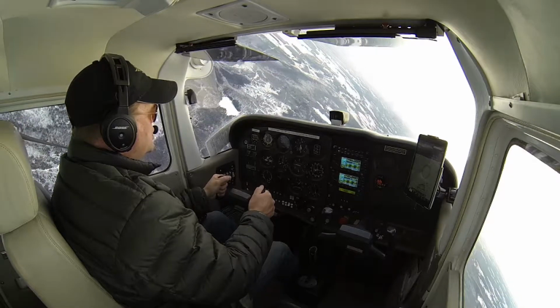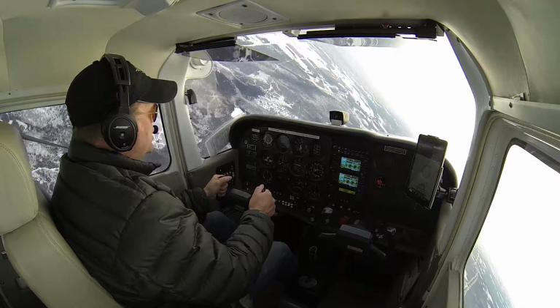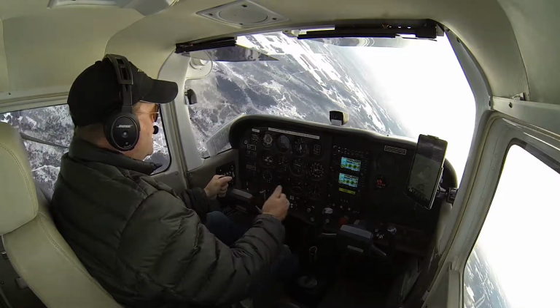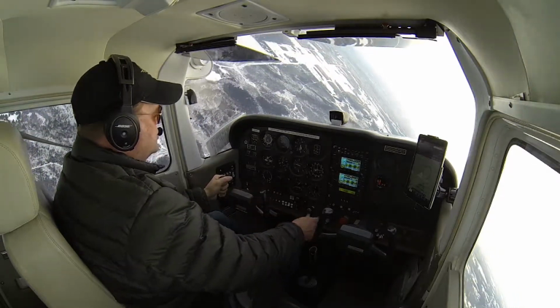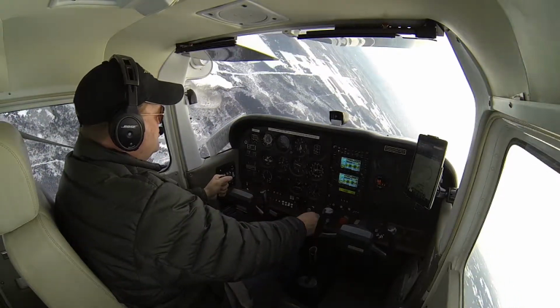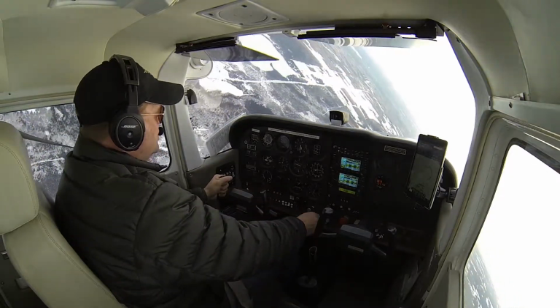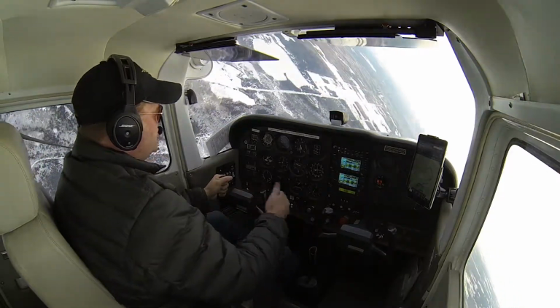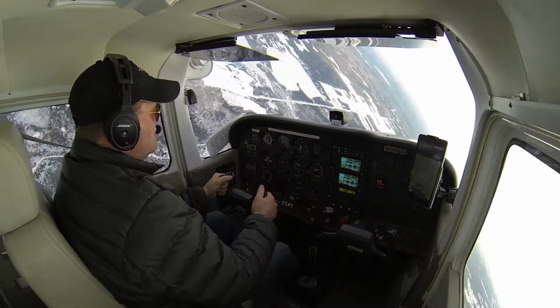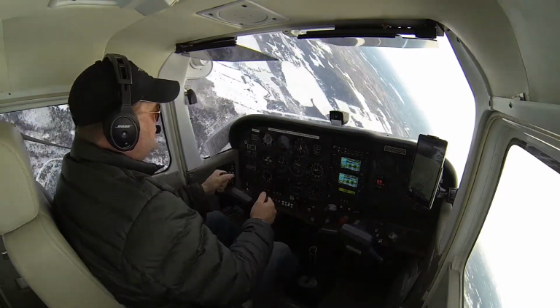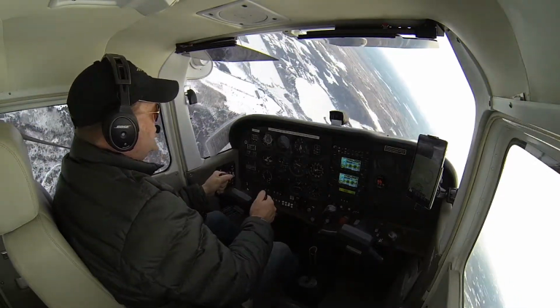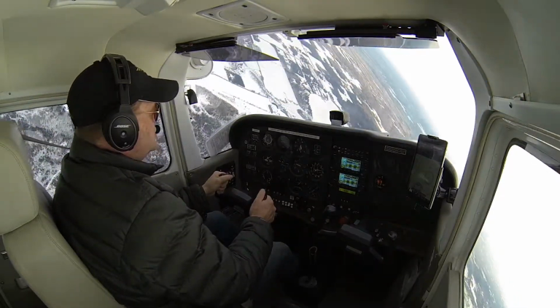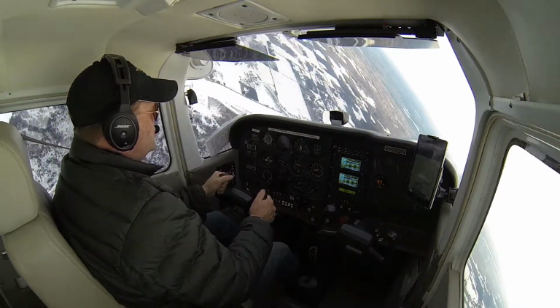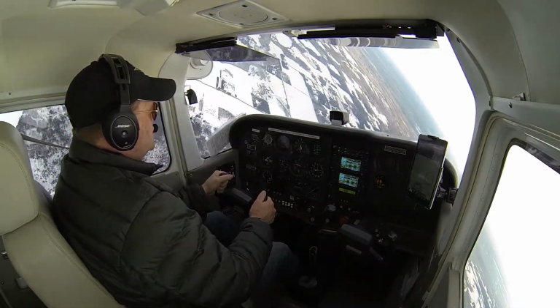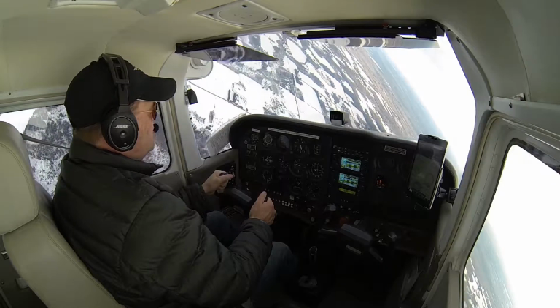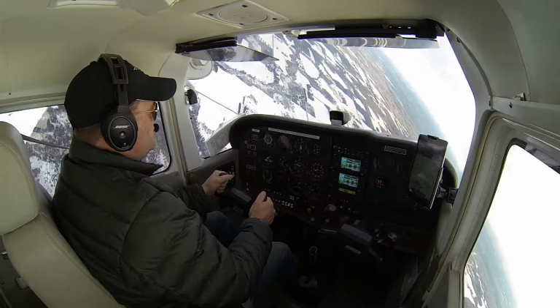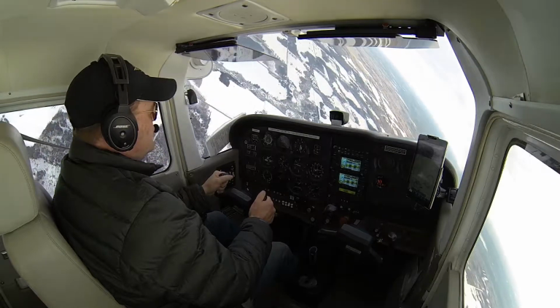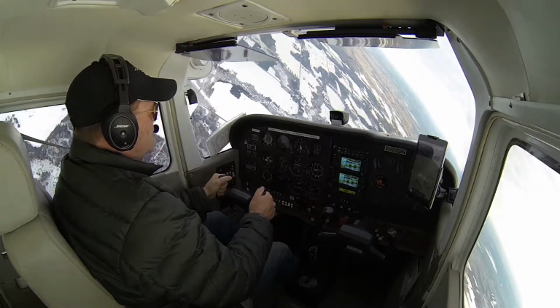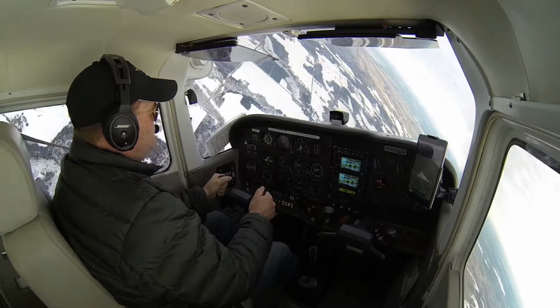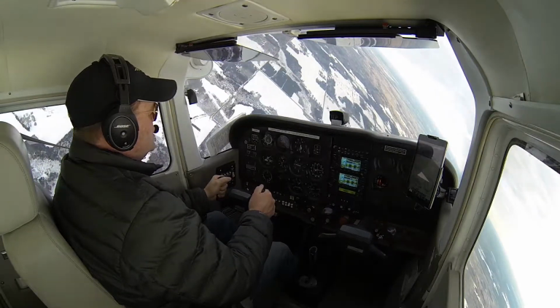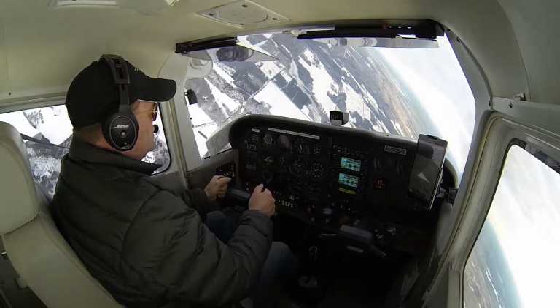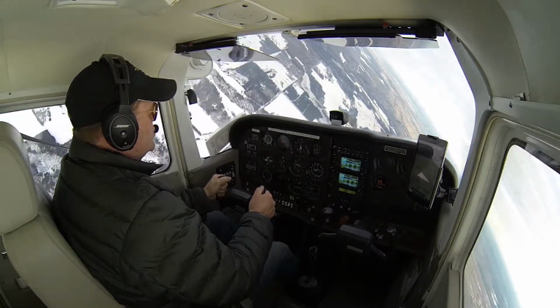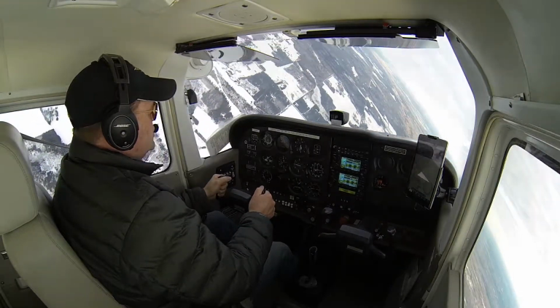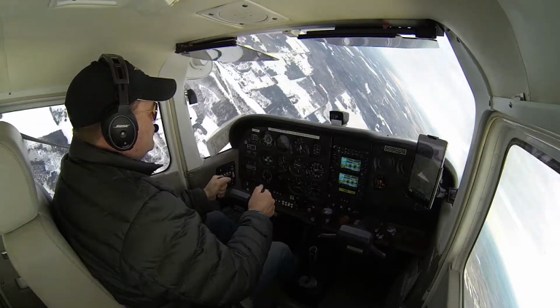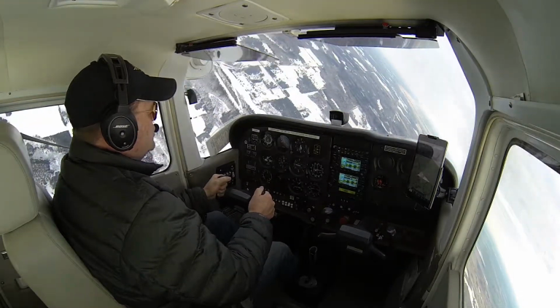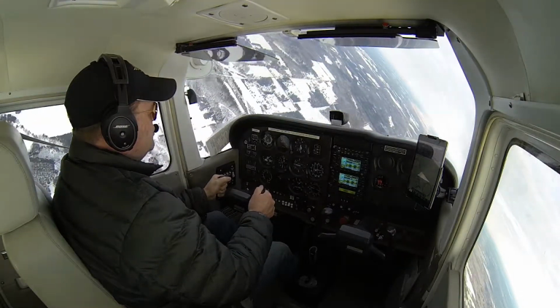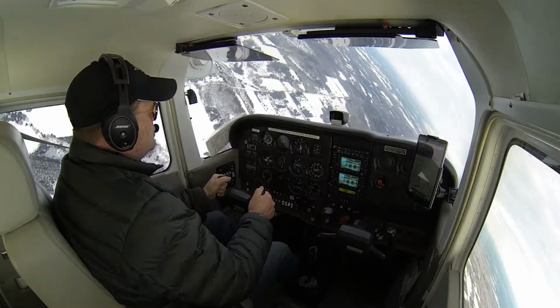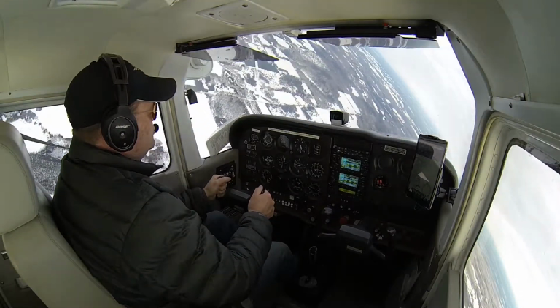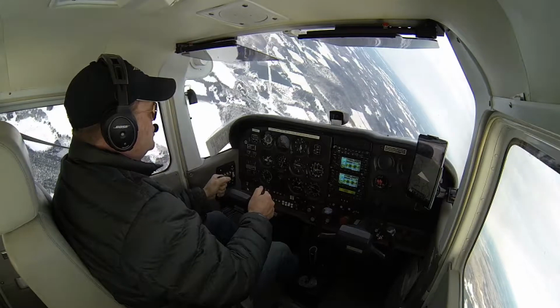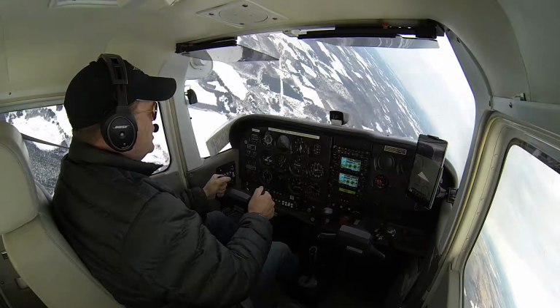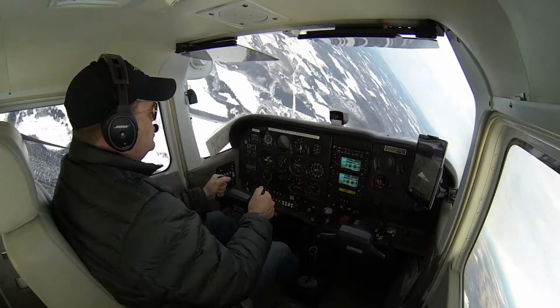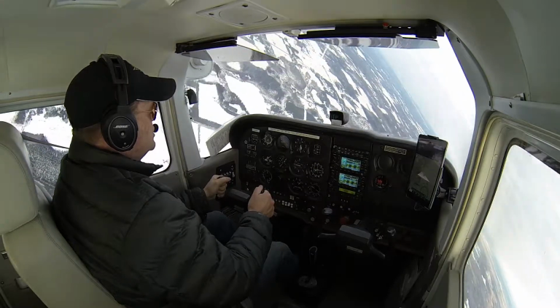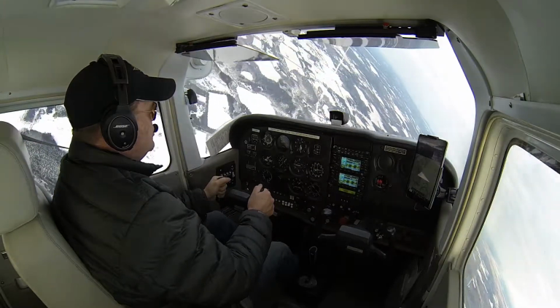We're going to add that back pressure, maybe a touch of power, just to keep airspeed where we want it. Everything's looking good, coming through 180 degrees of turn, looking right over the nose of the airplane.